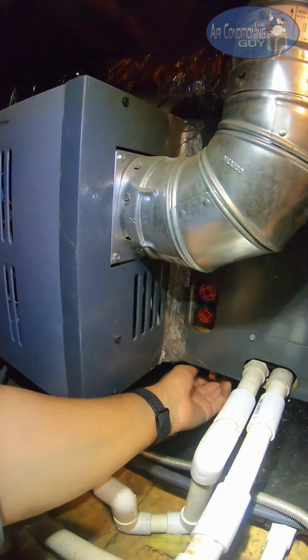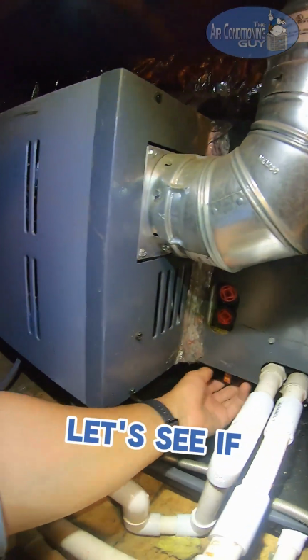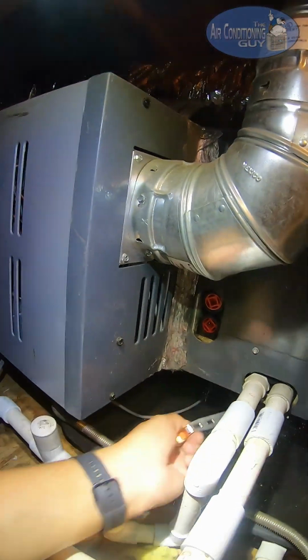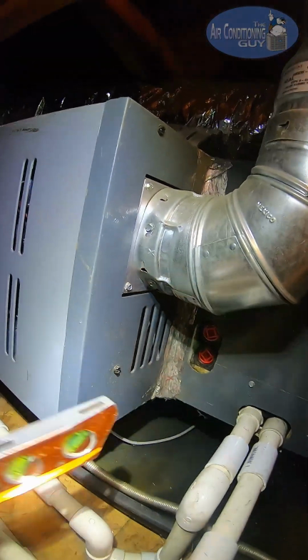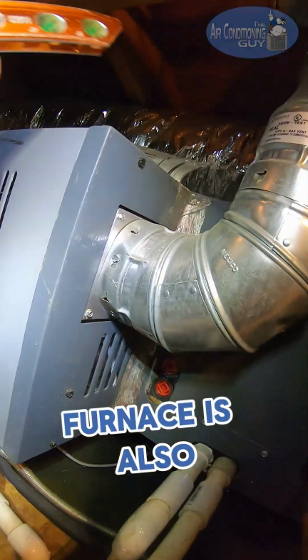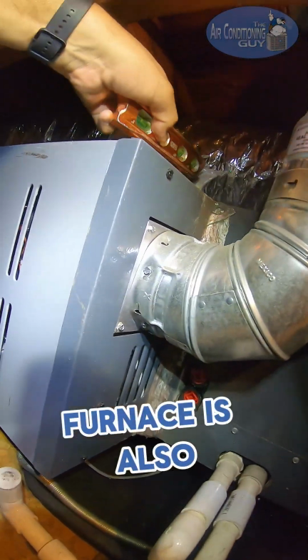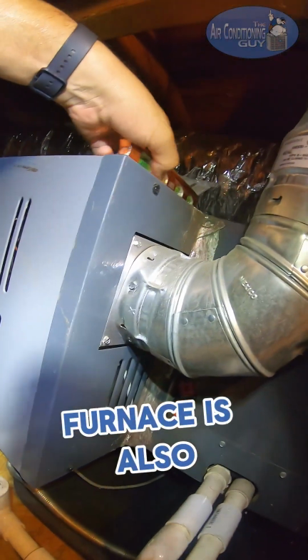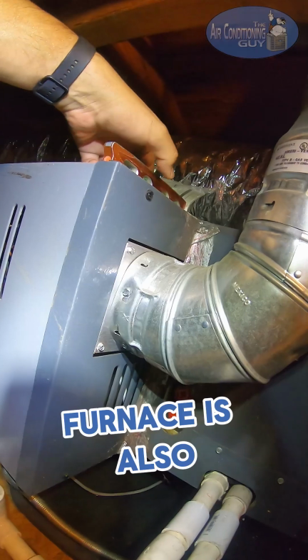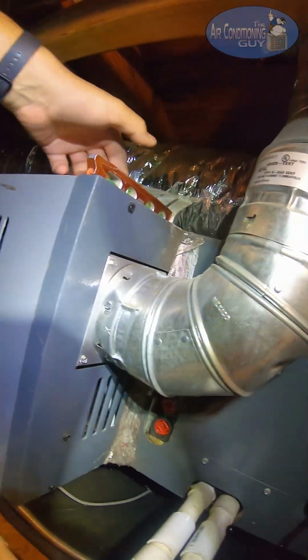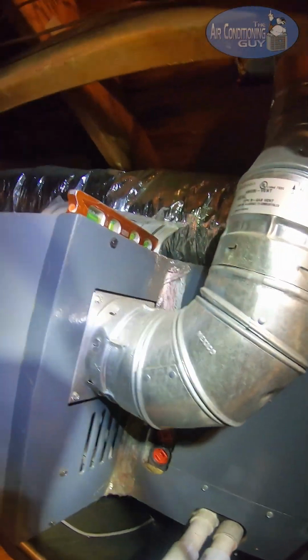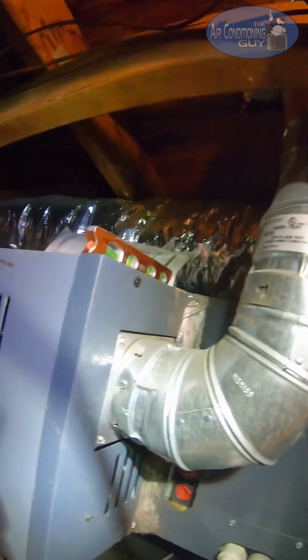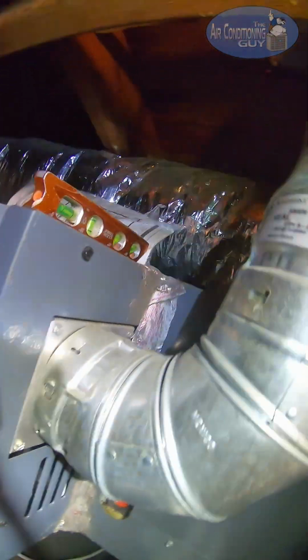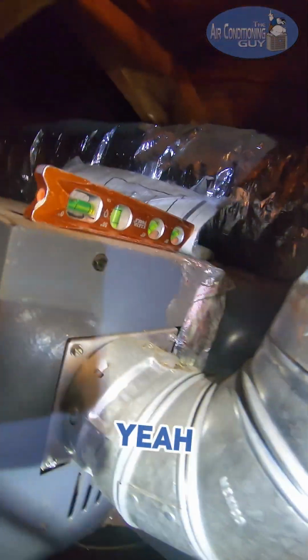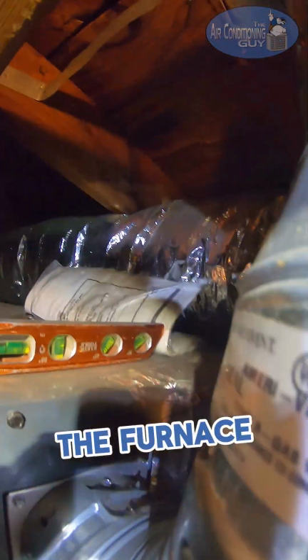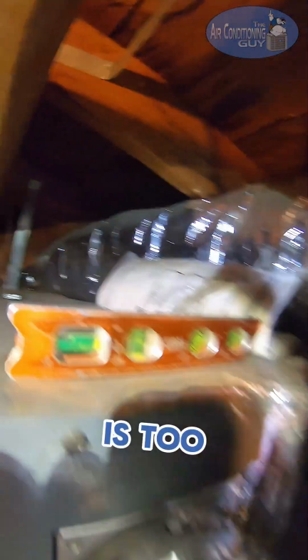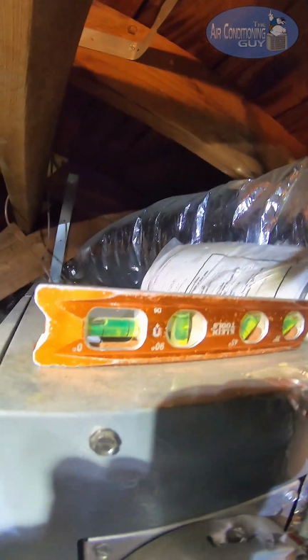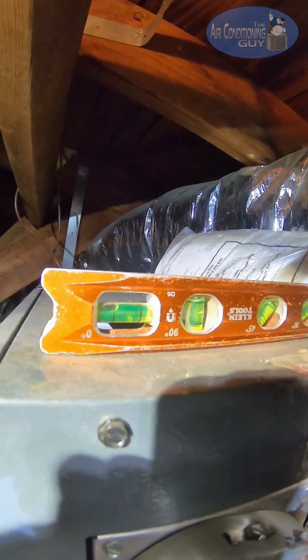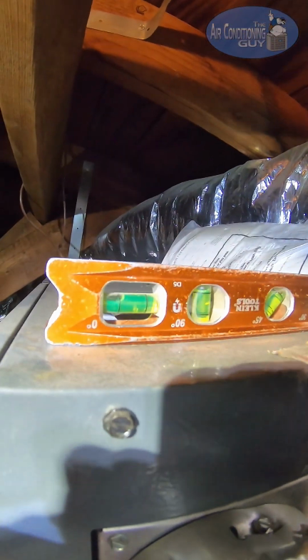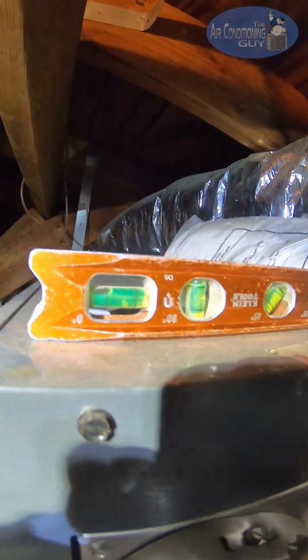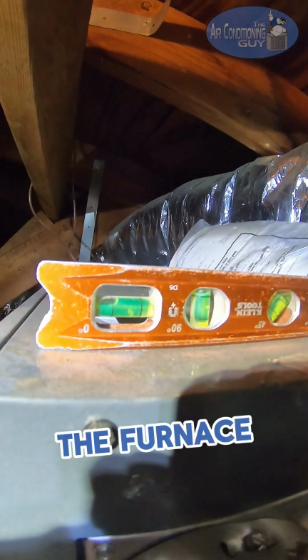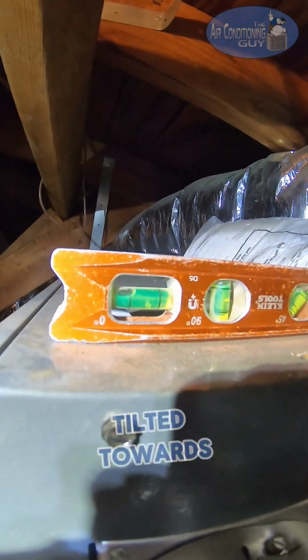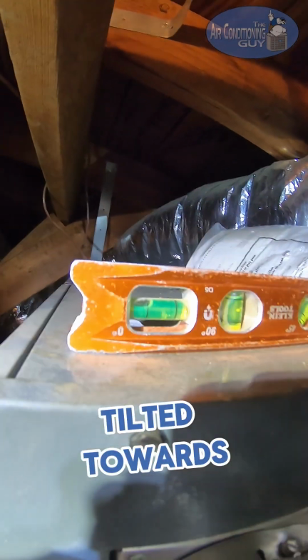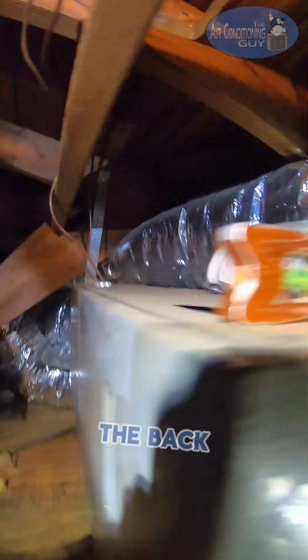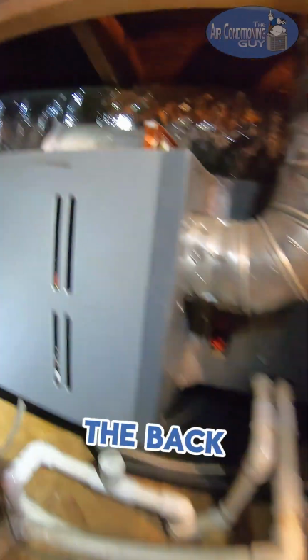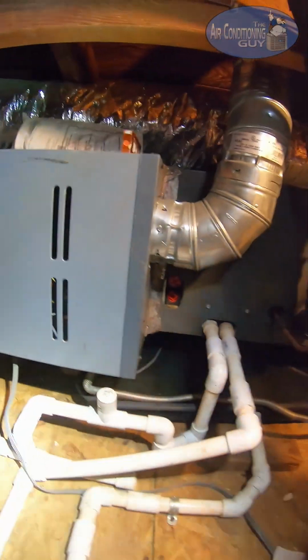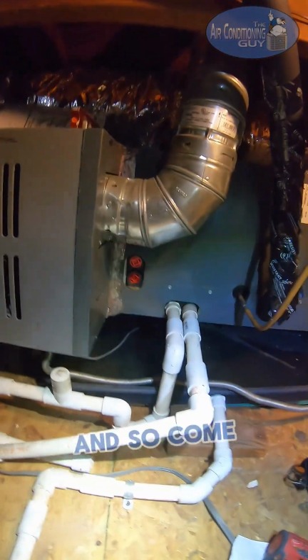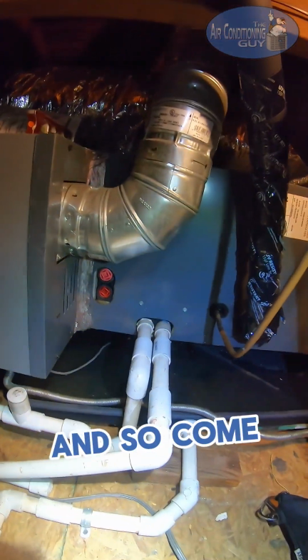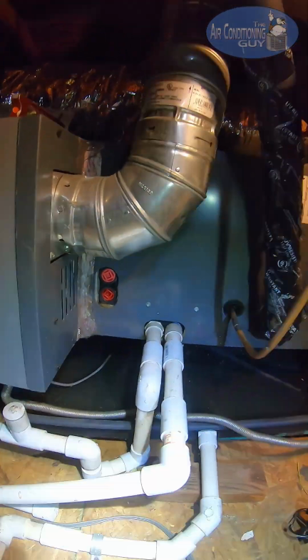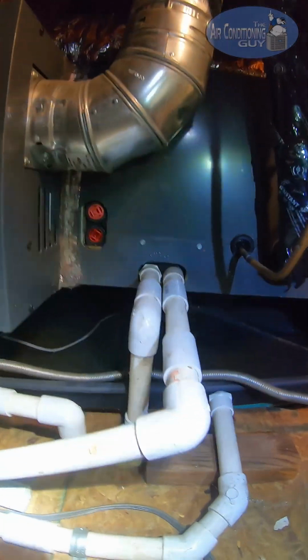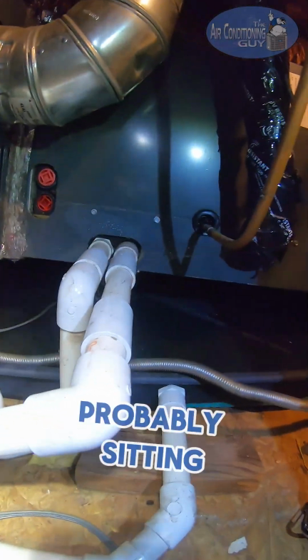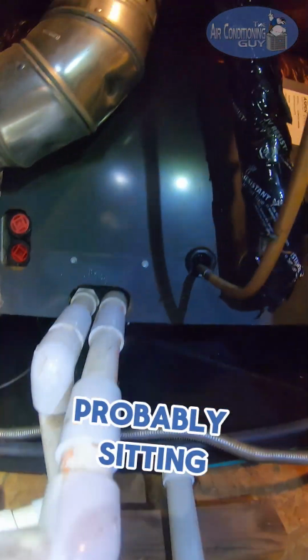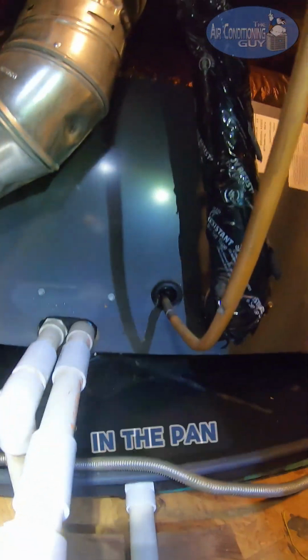Let's see if the furnace is also. Yeah, the furnace is too. The furnace is also tilted towards the back. That's how come the water is just sitting in the pan.